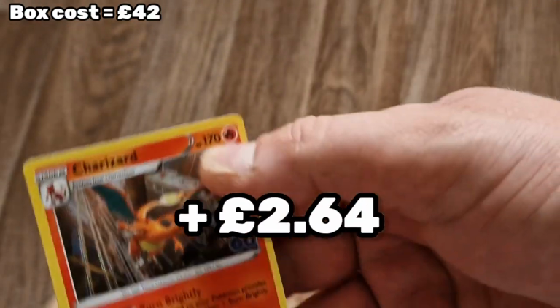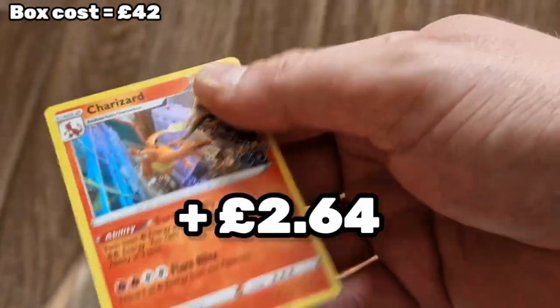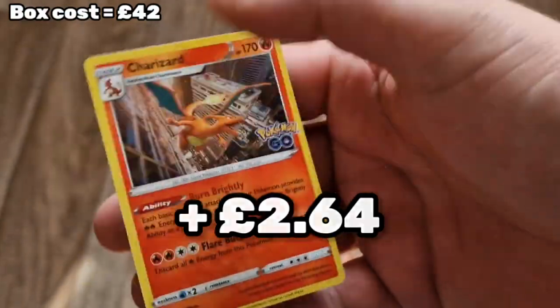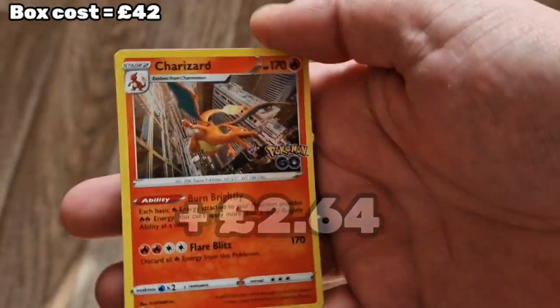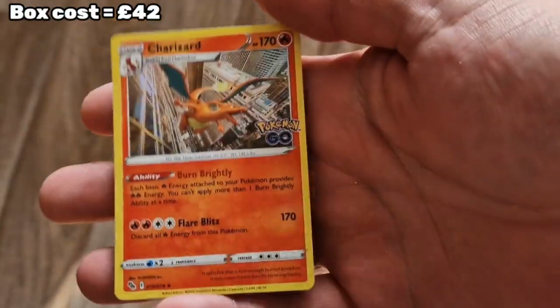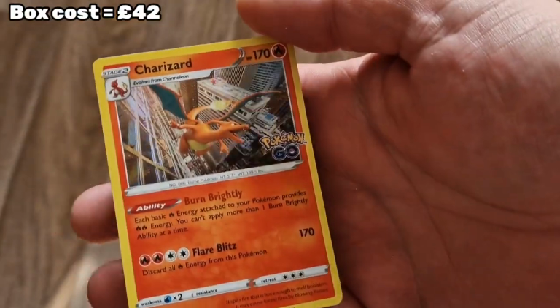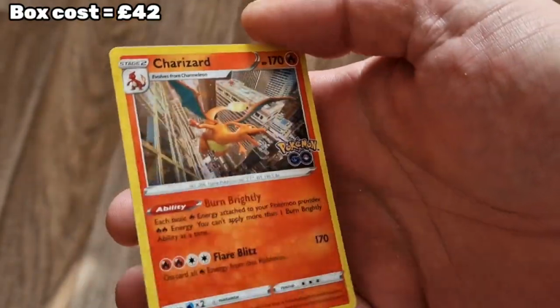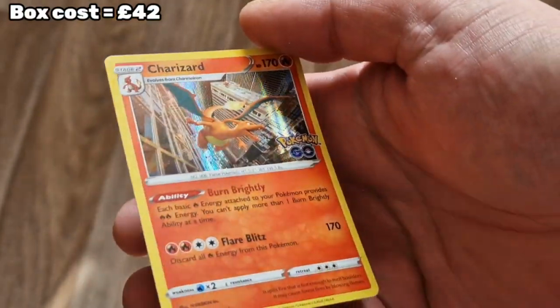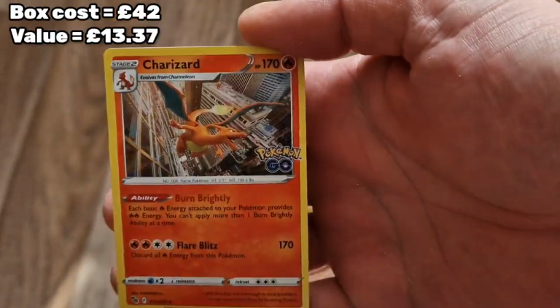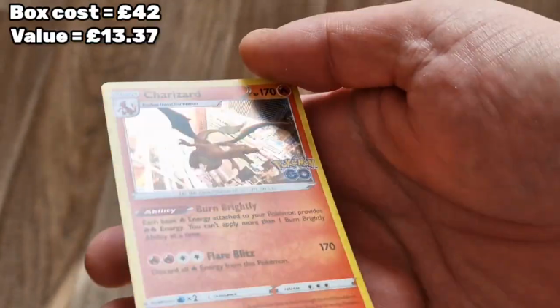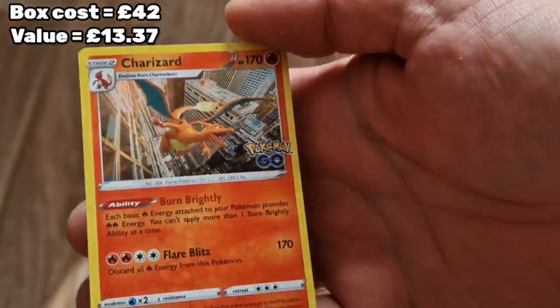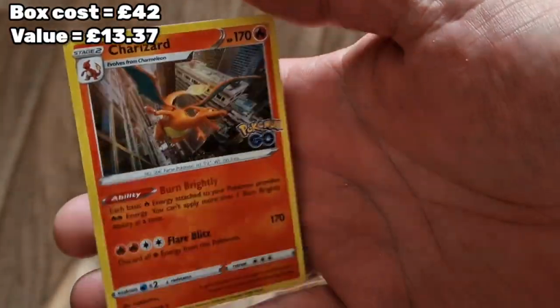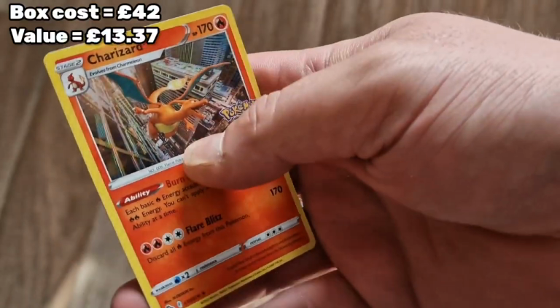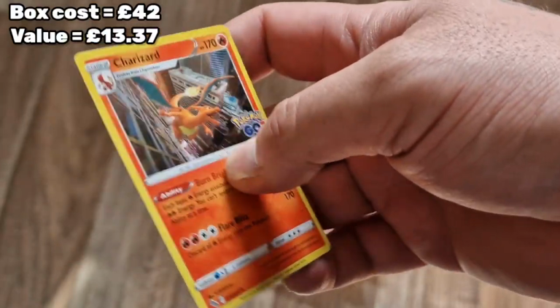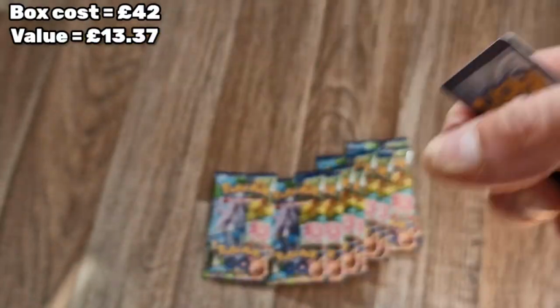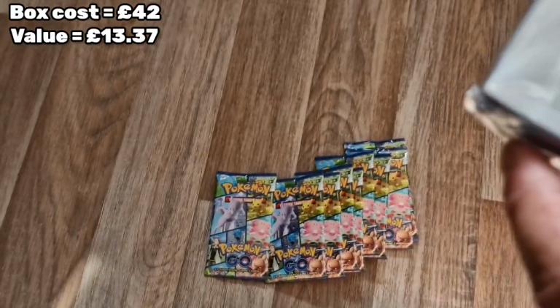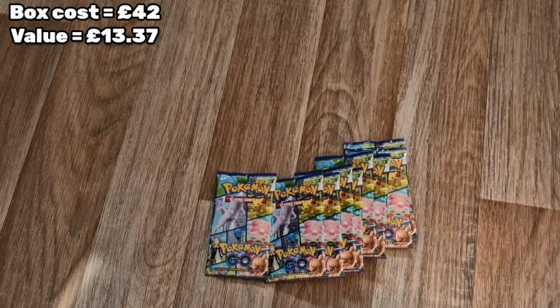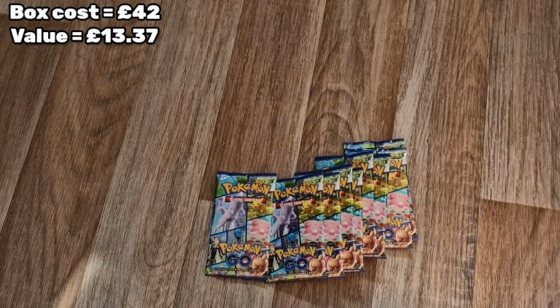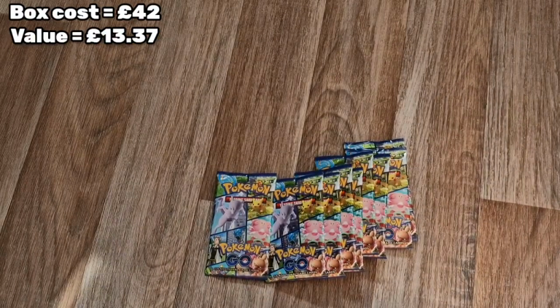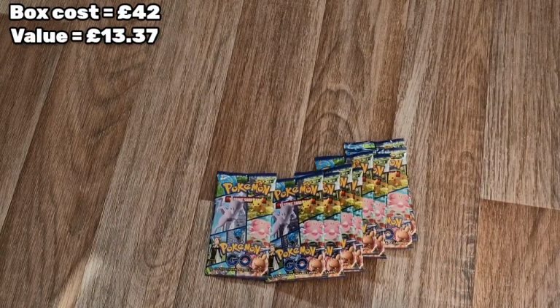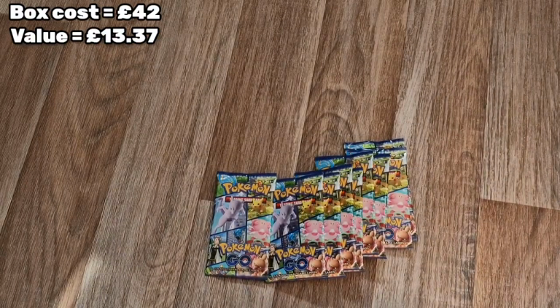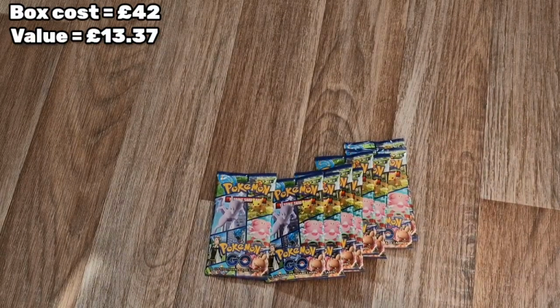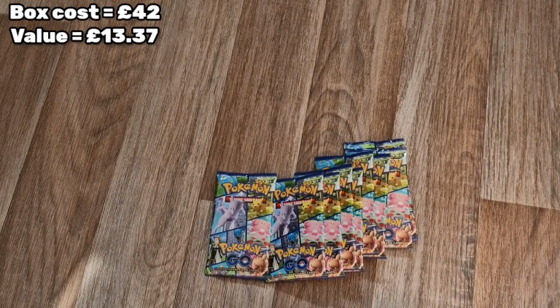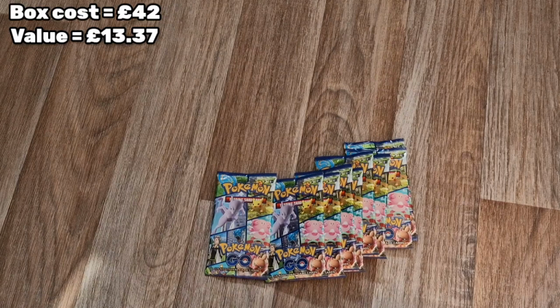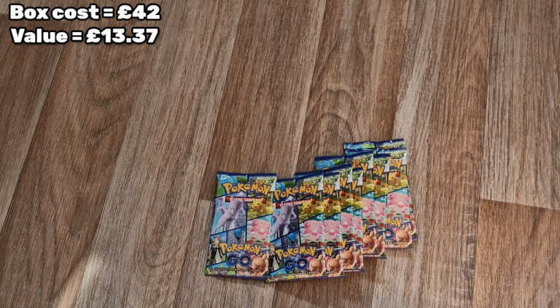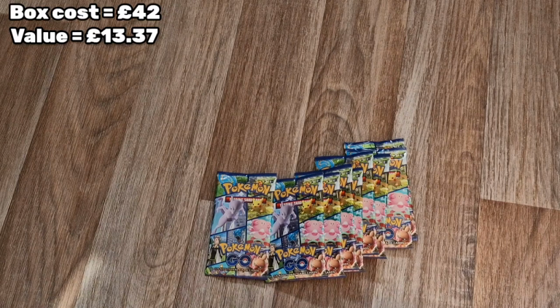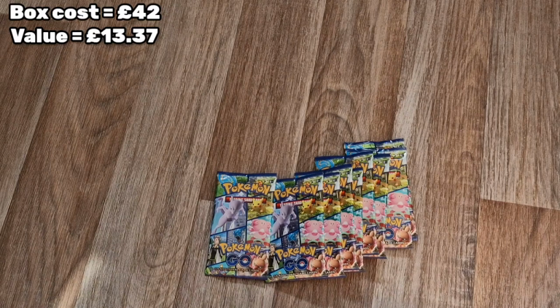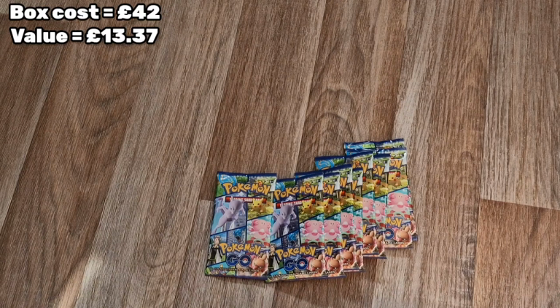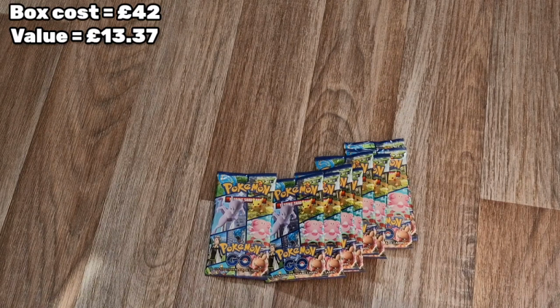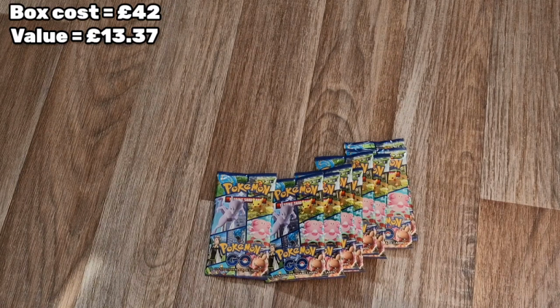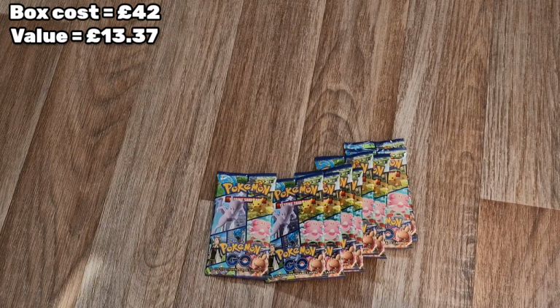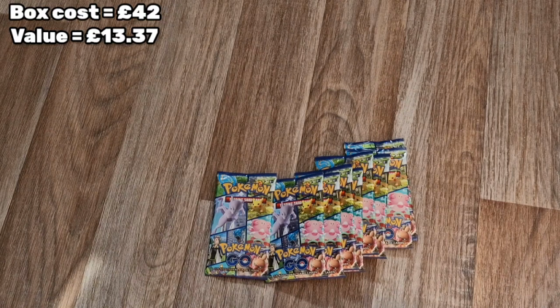And straight in on a shiny Charizard! It's a holographic Charizard - that's pretty cool! Fingers crossed we get something good in this next one too. That's going straight into a protector.